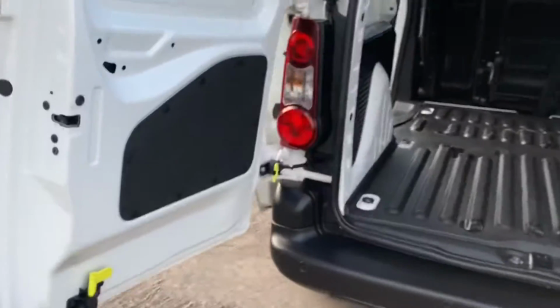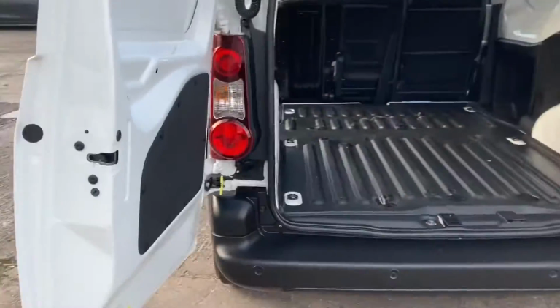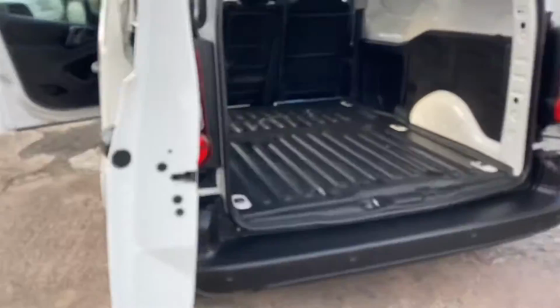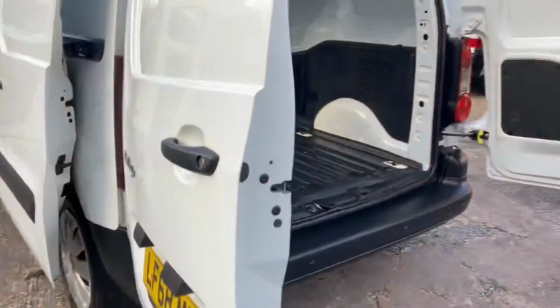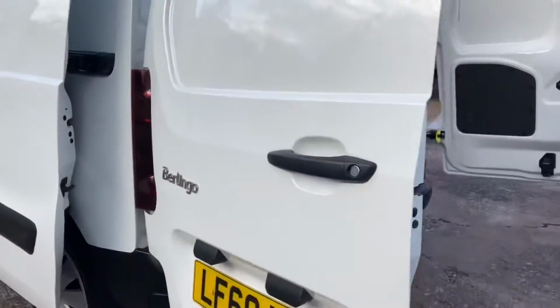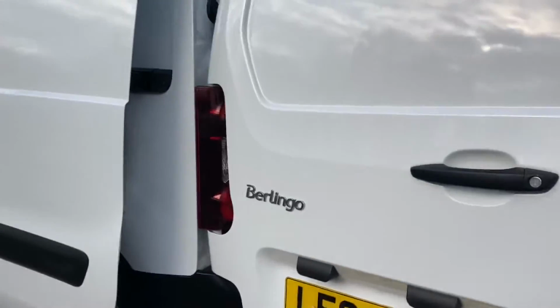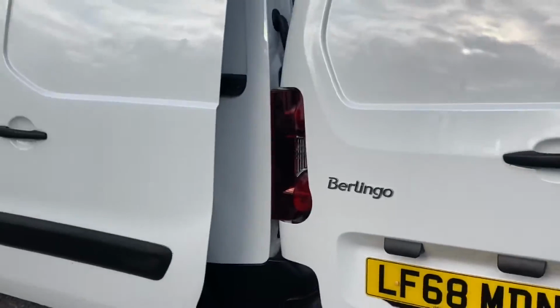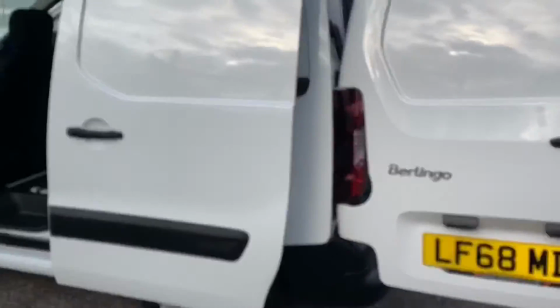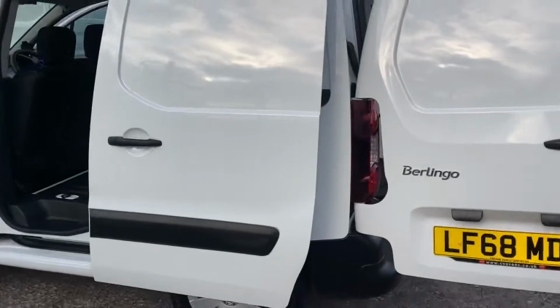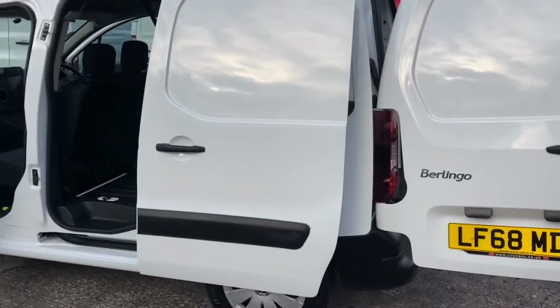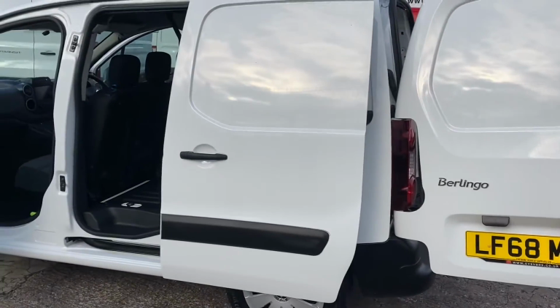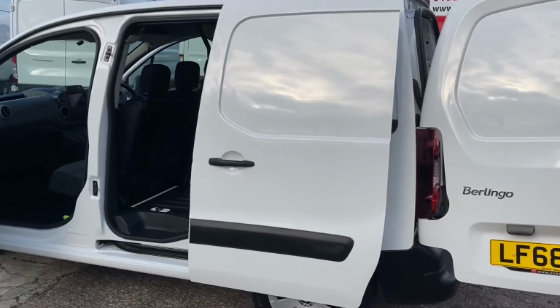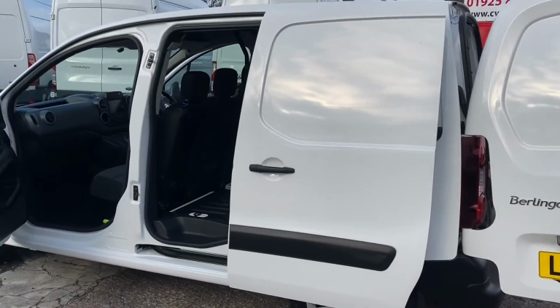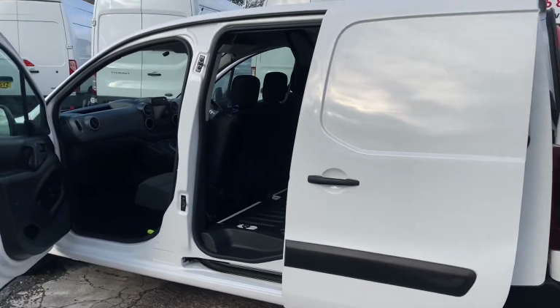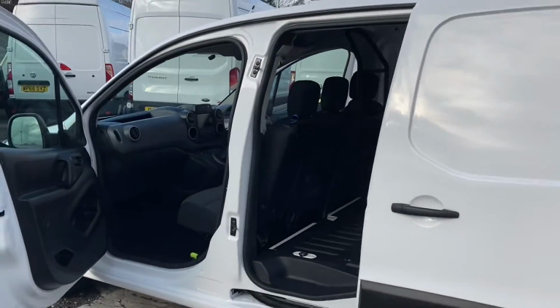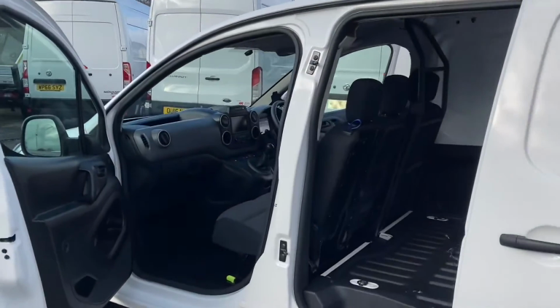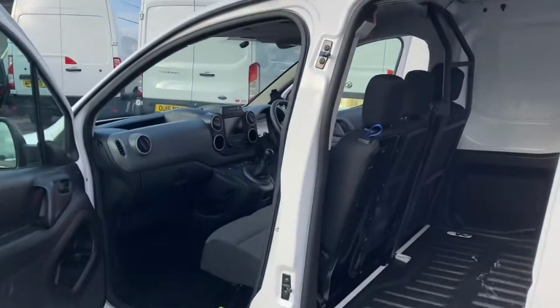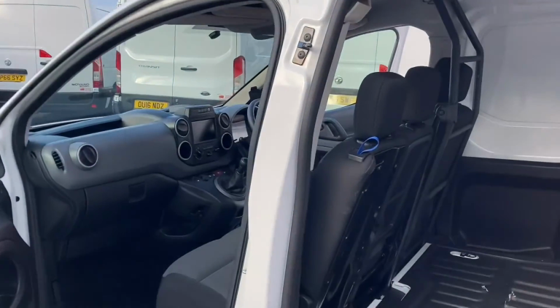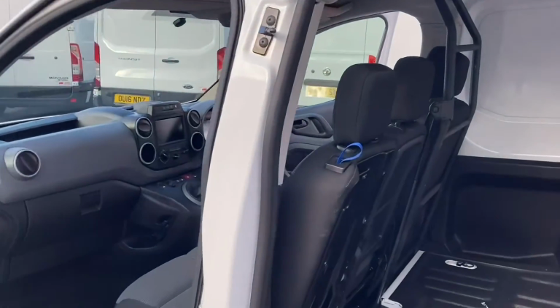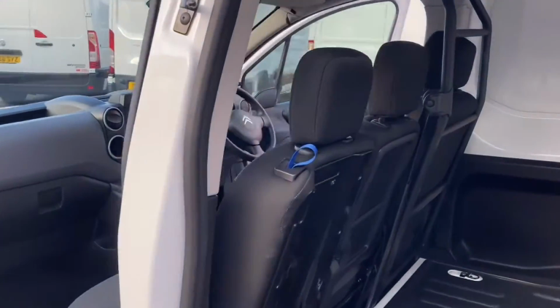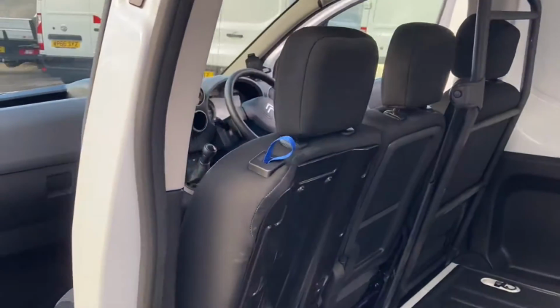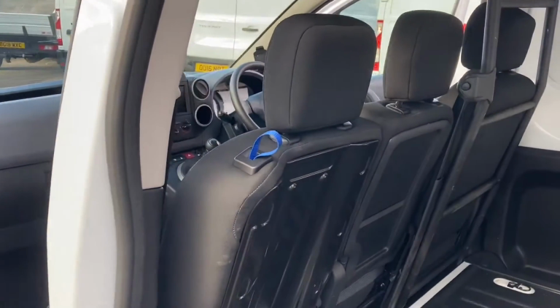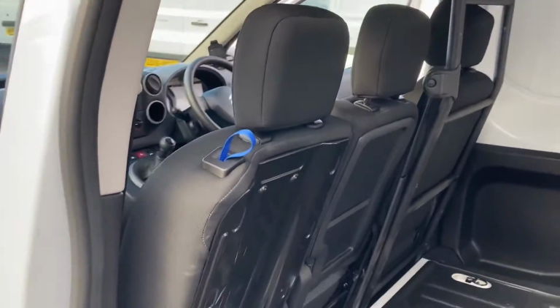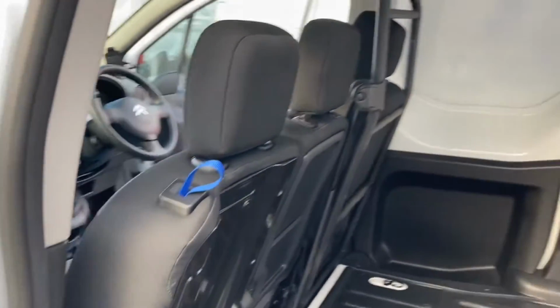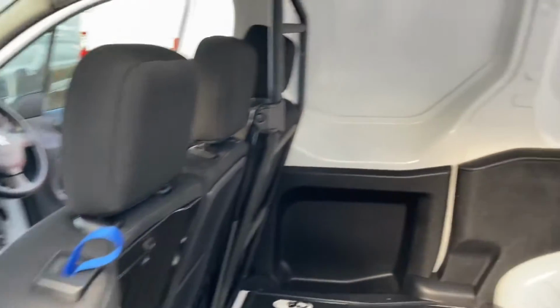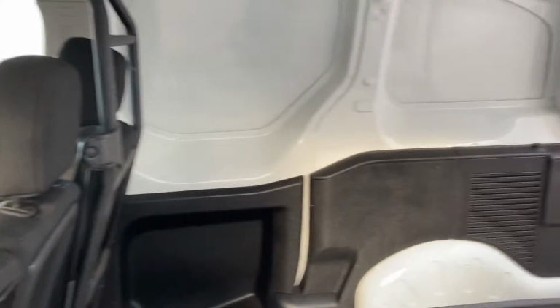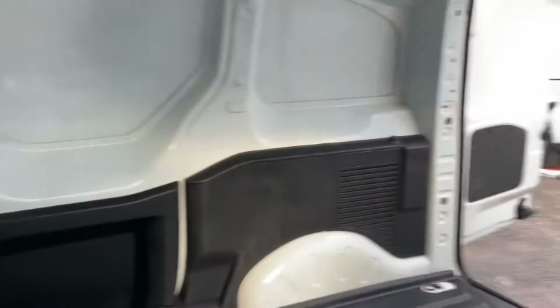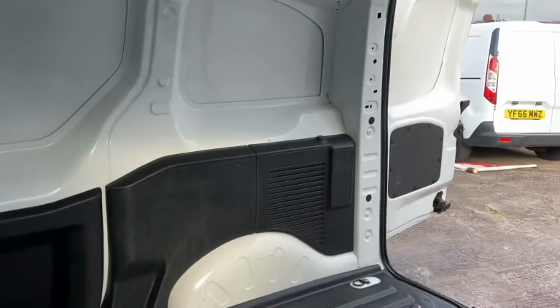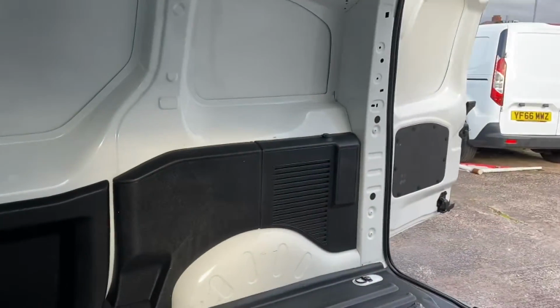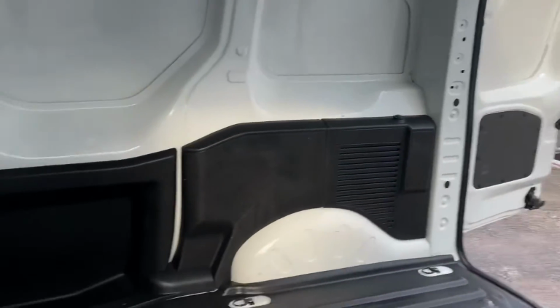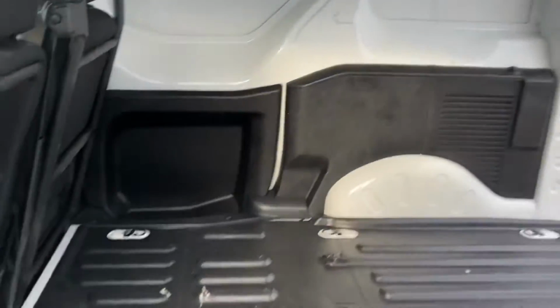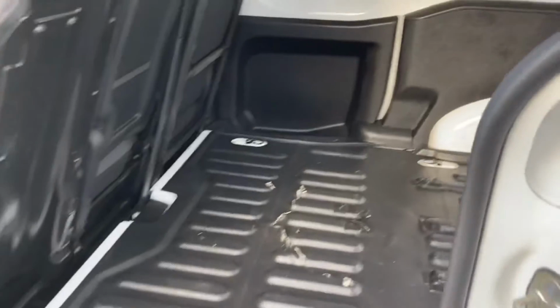Like all our vehicles, this one is guaranteed with a service history, and it will leave here with a six-month warranty and a six-month breakdown cover.